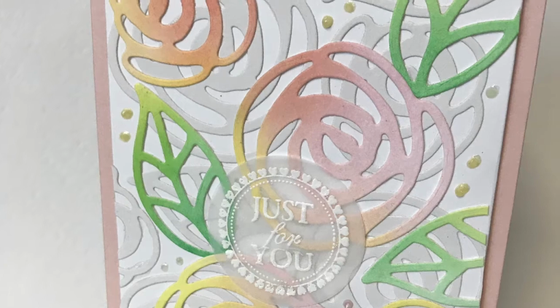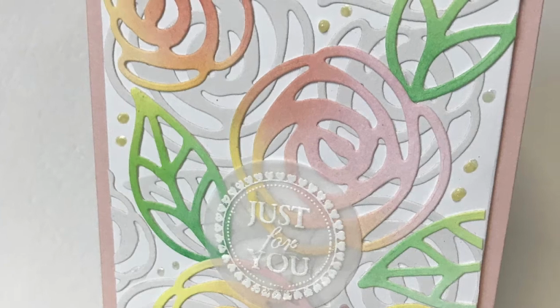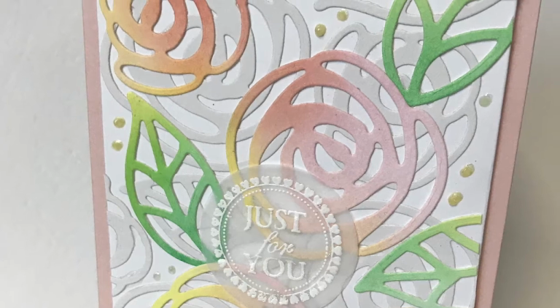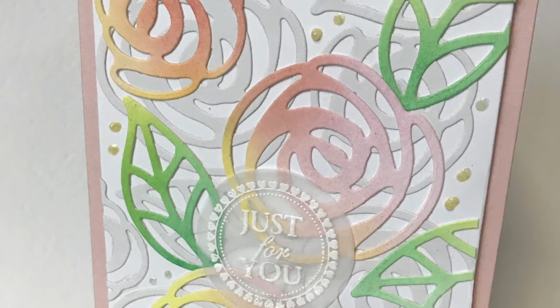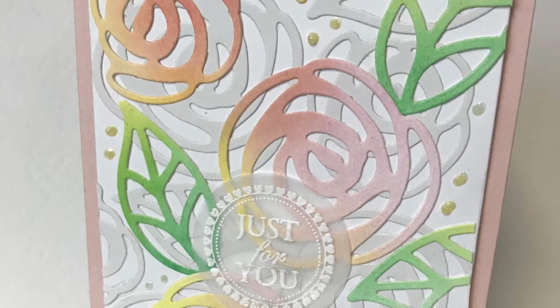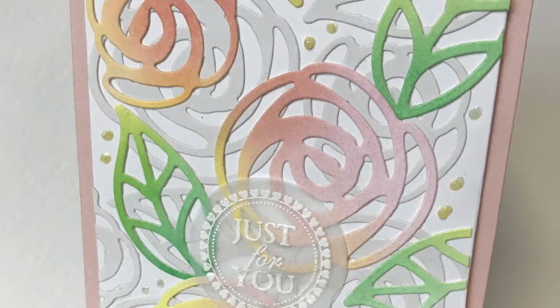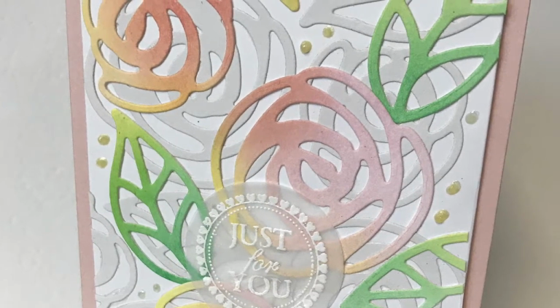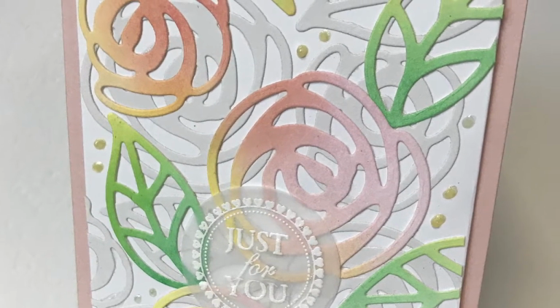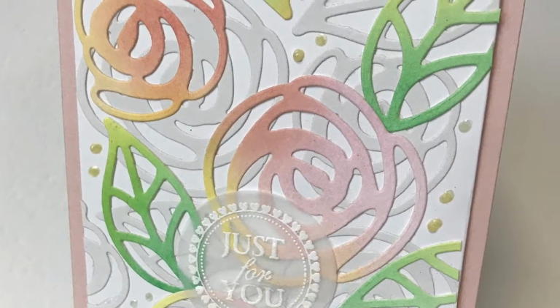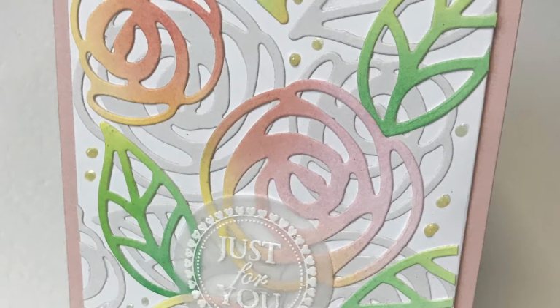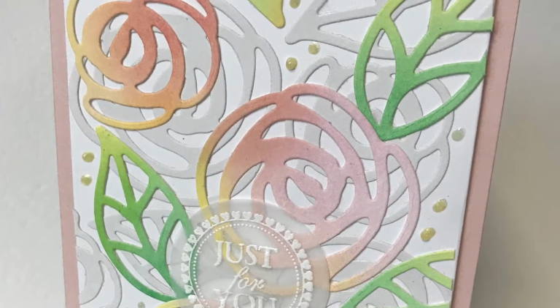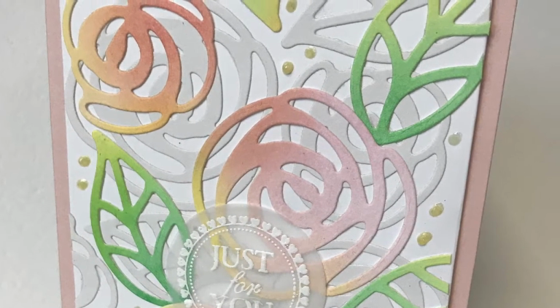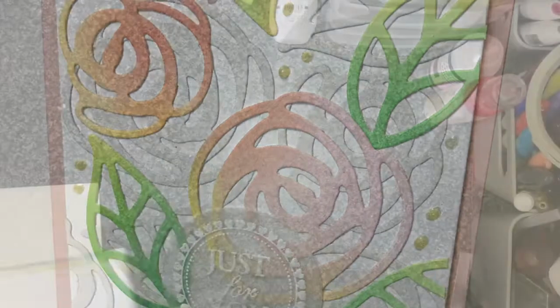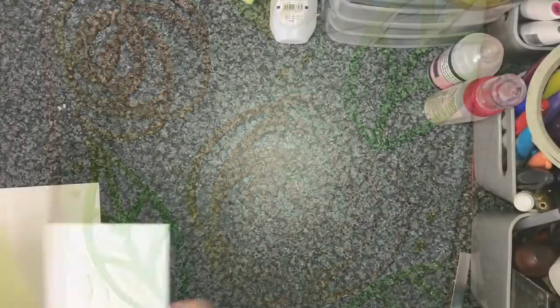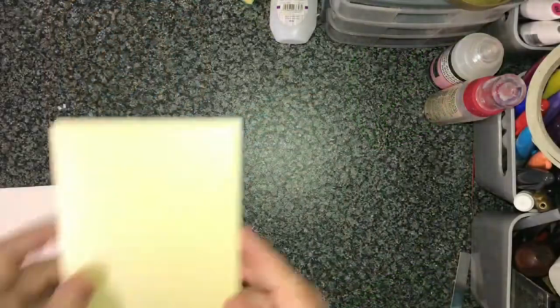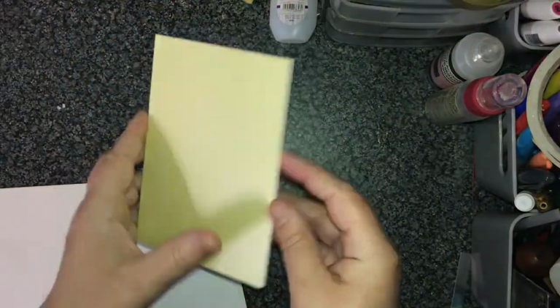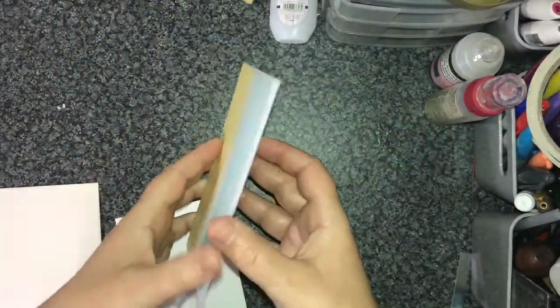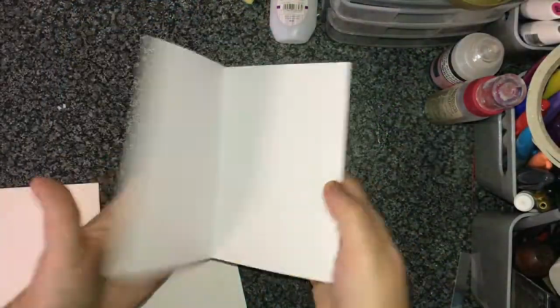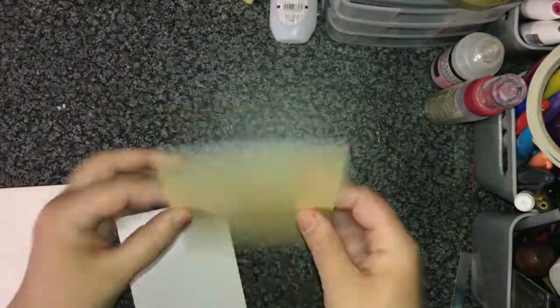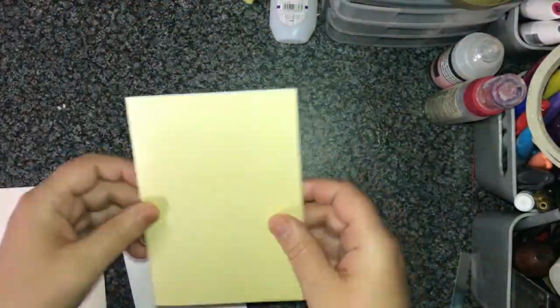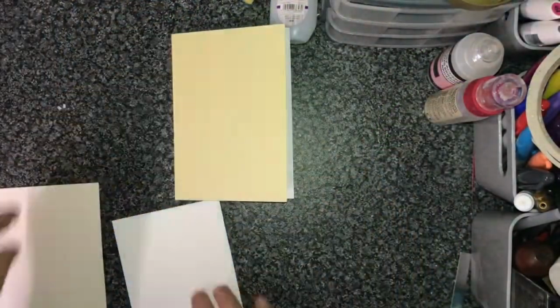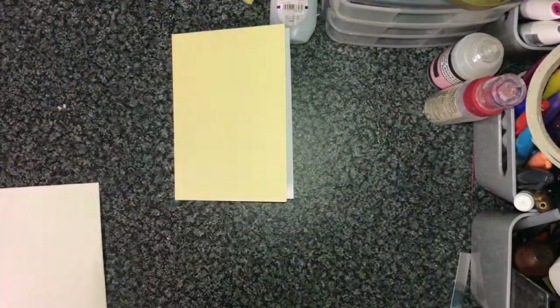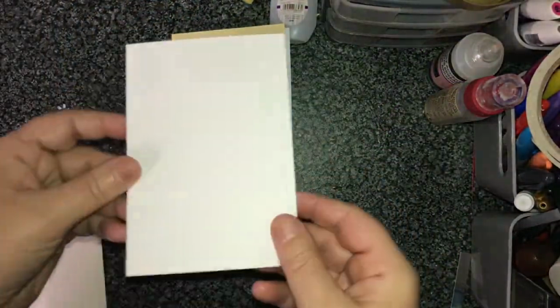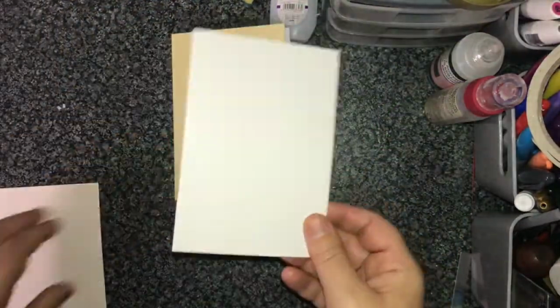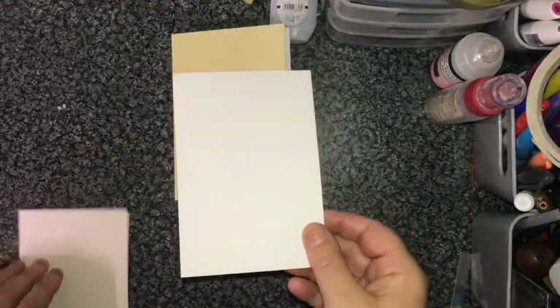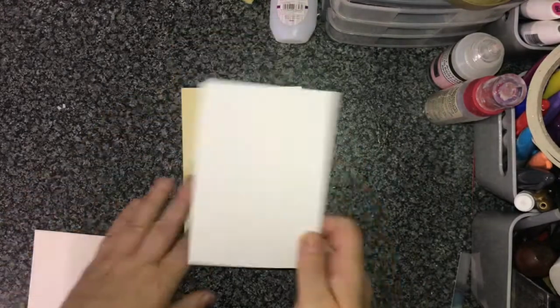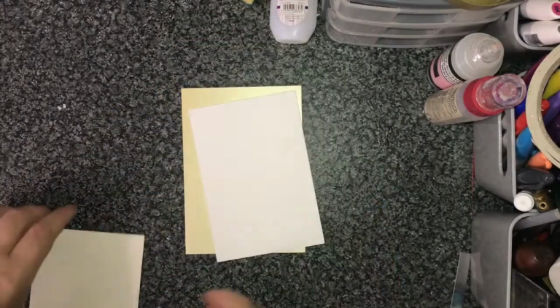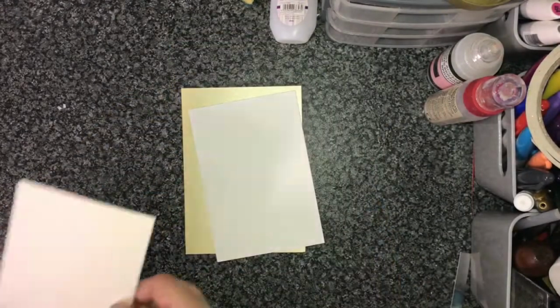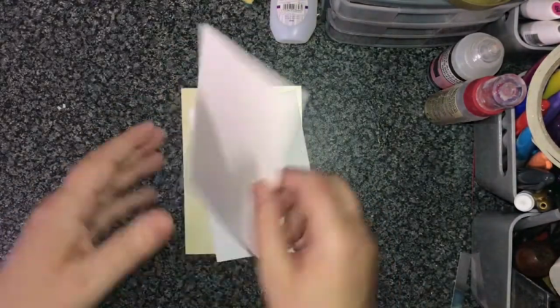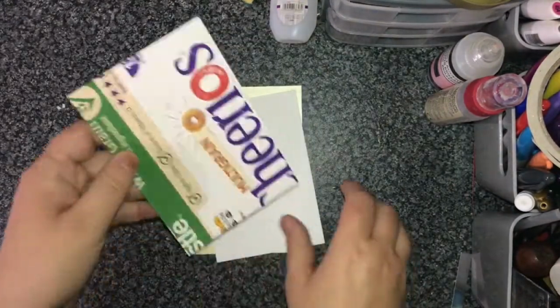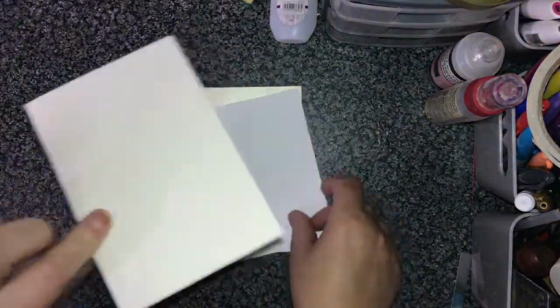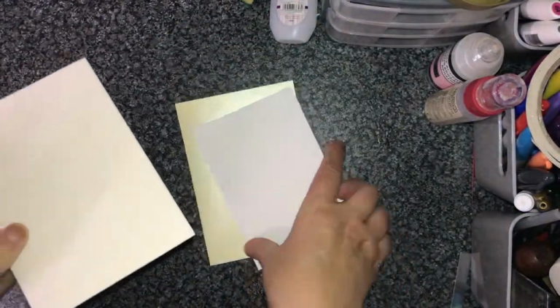Hi there, my name is Sandra and I'm the Crafty Hairdresser. Thank you so much for joining me today. I'm going to show you how to make this really lovely pretty card using my floral die cuts.